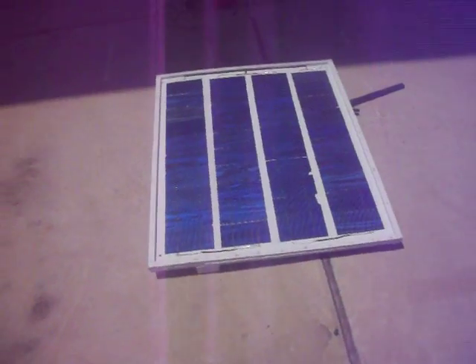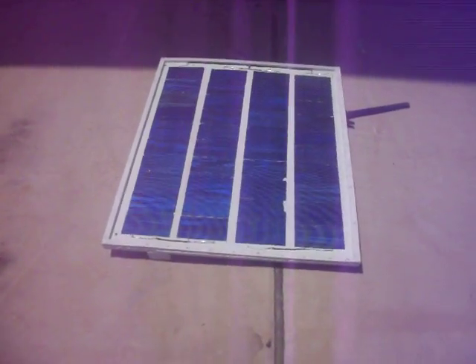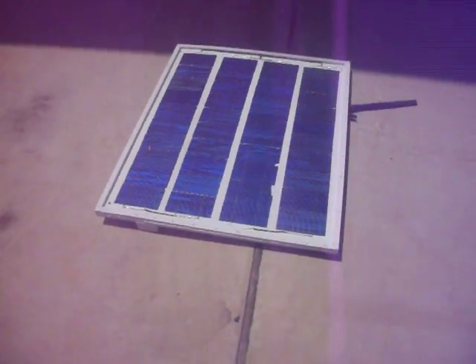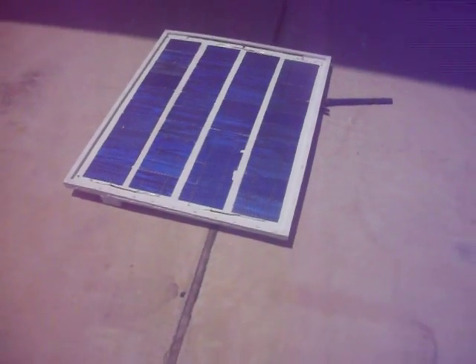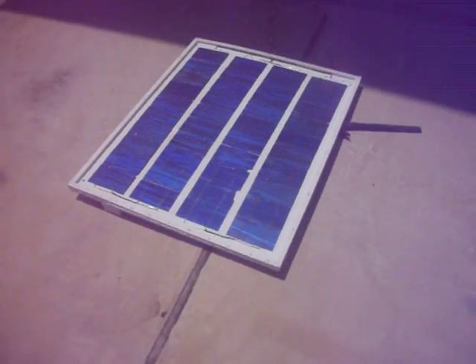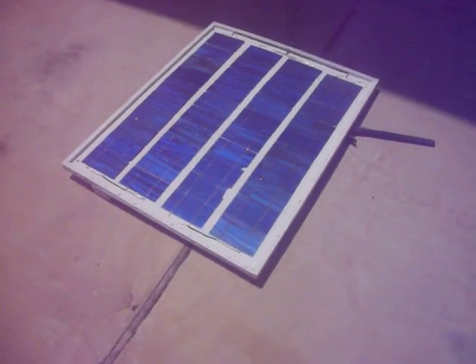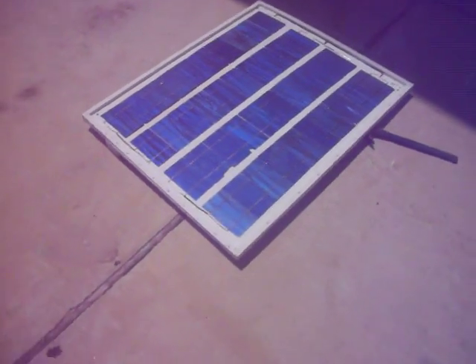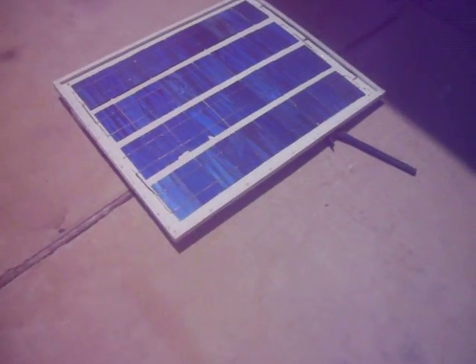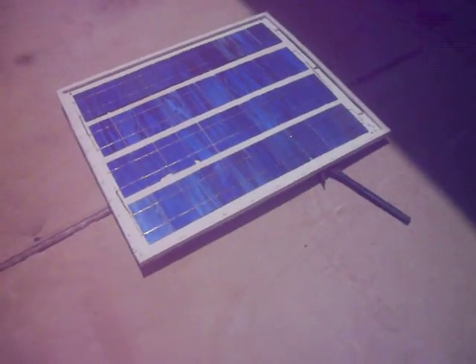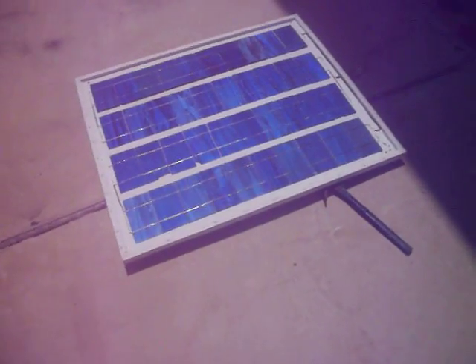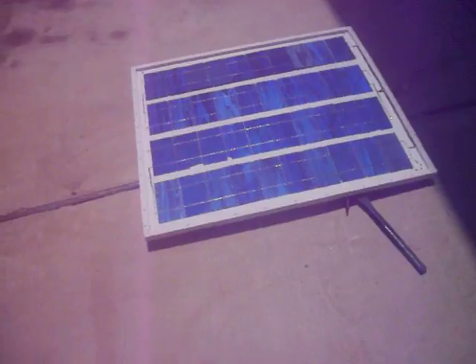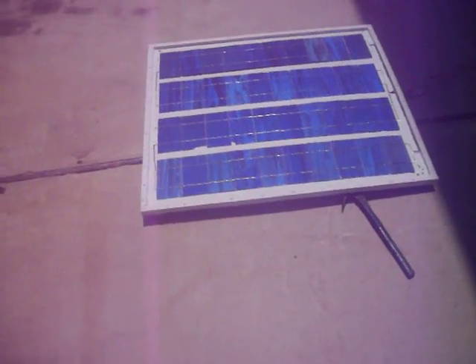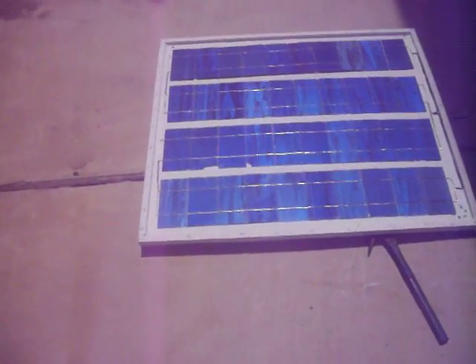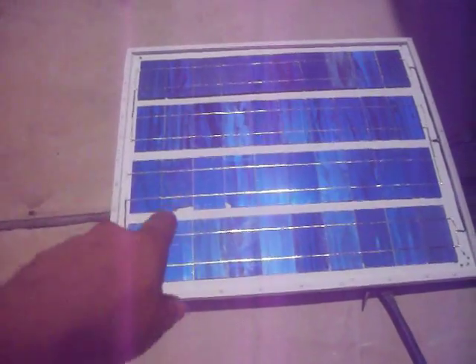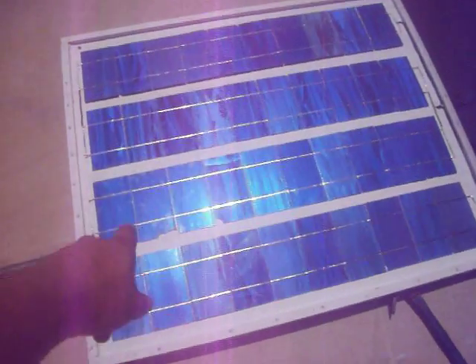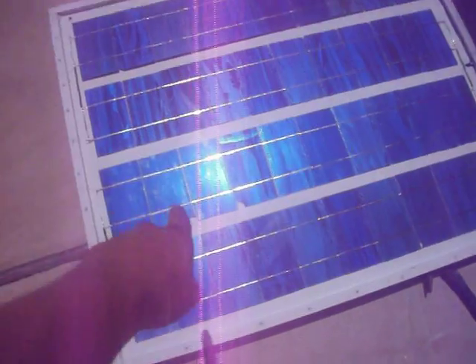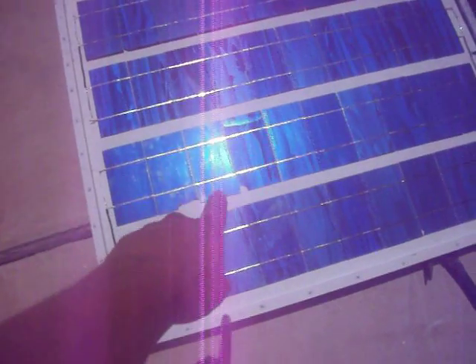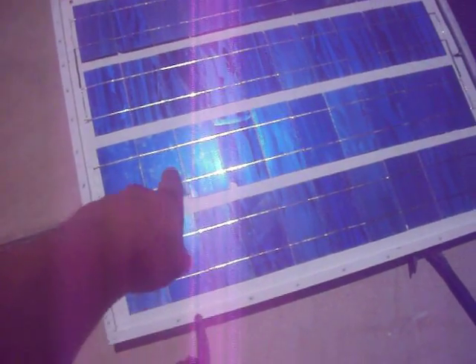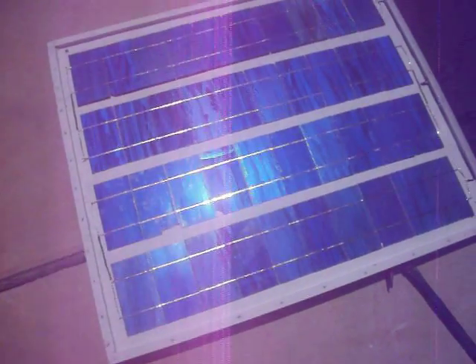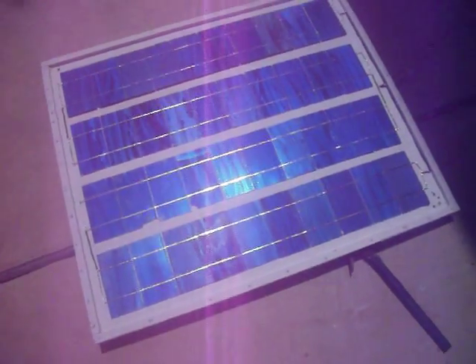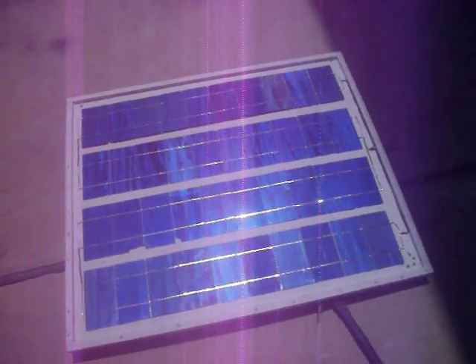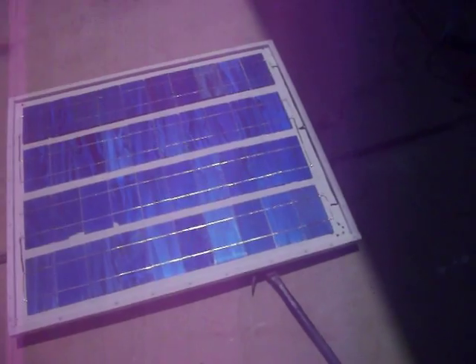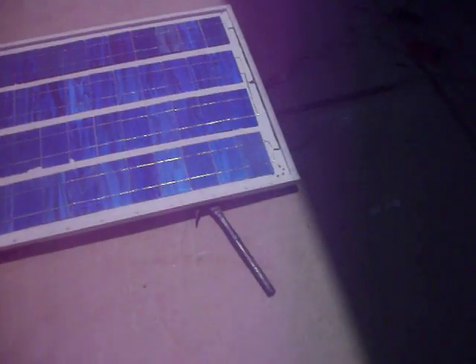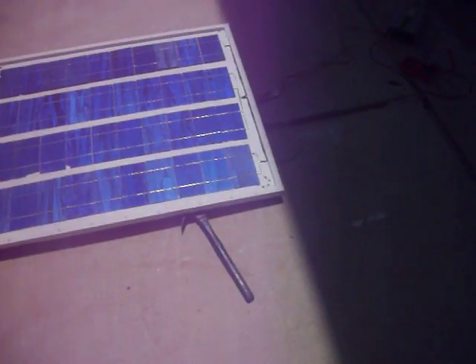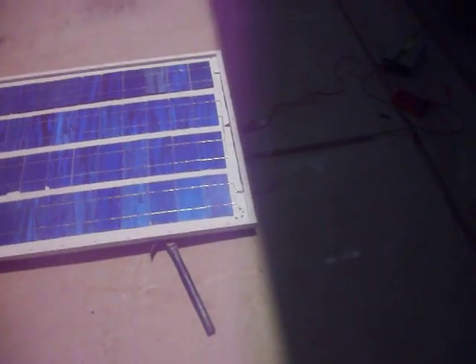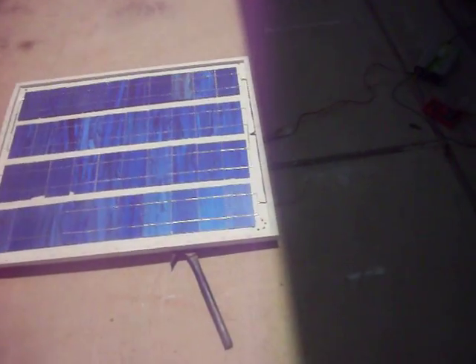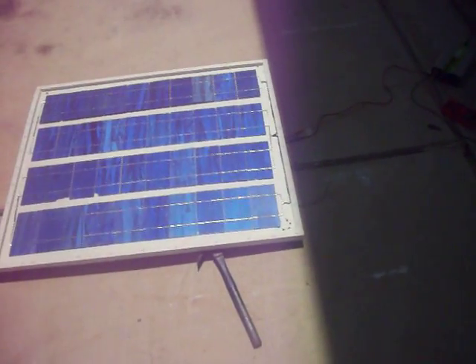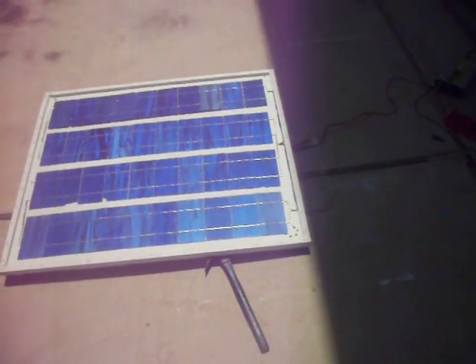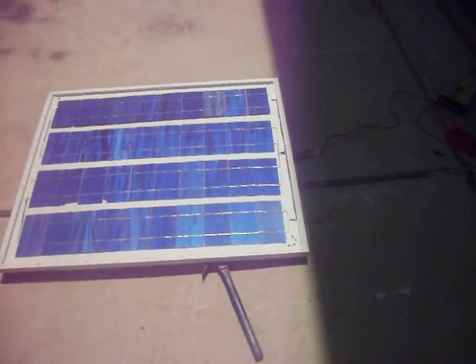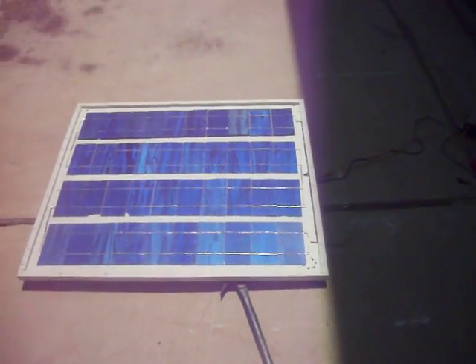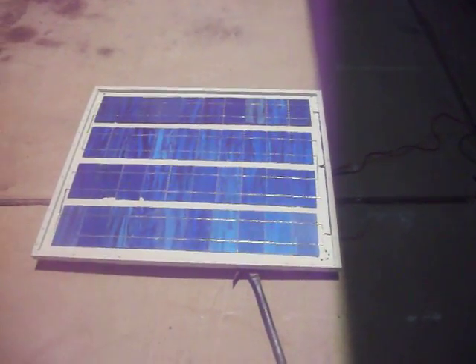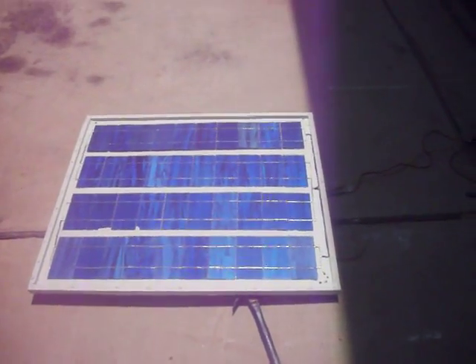Still, I don't have glass on it yet. As you can see, I've chipped and broken a few more cells, but it doesn't really seem to affect it all that much.